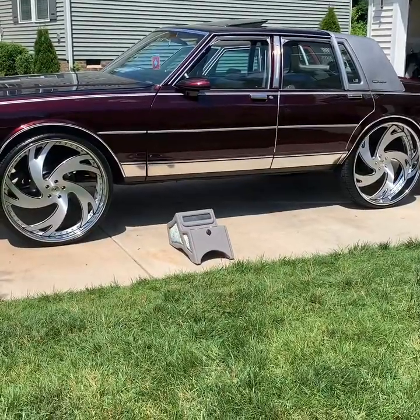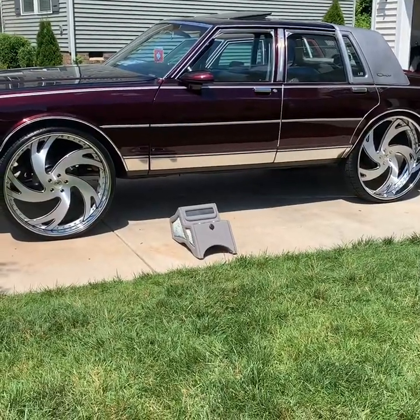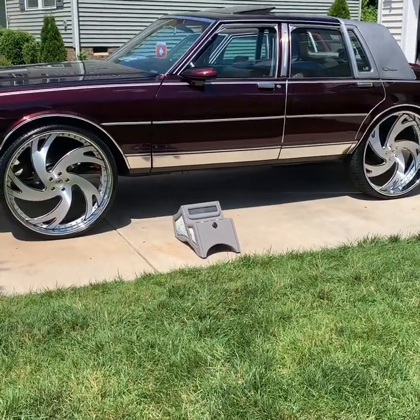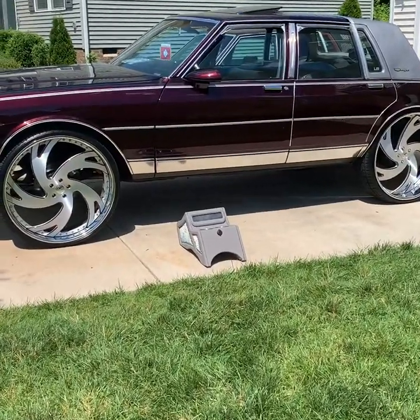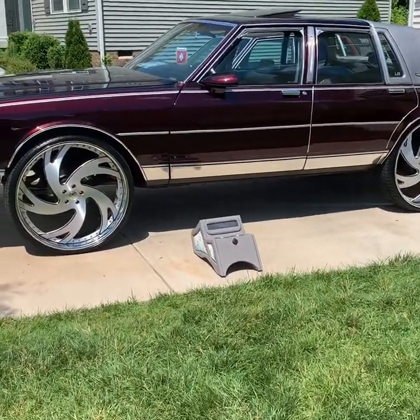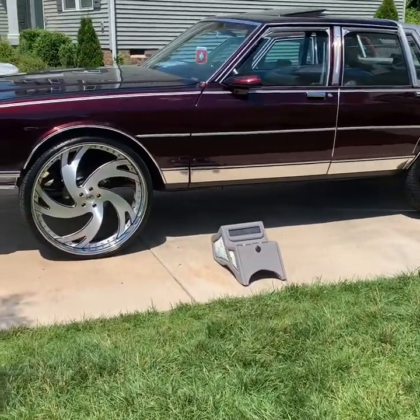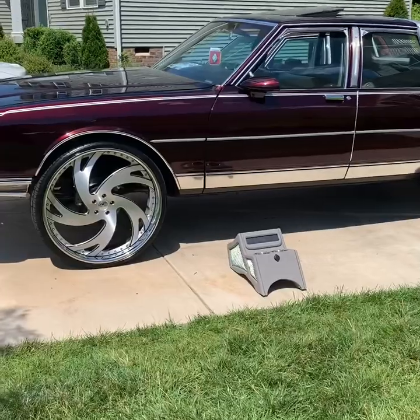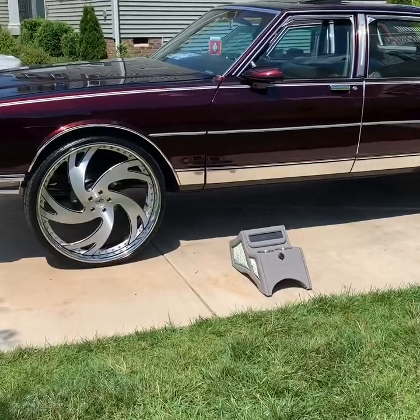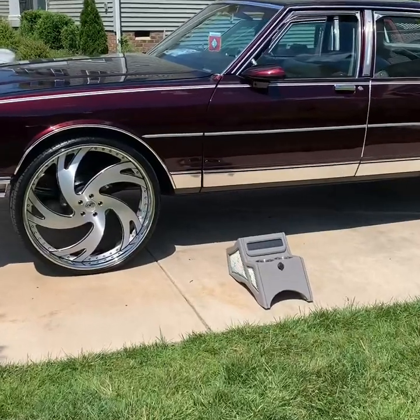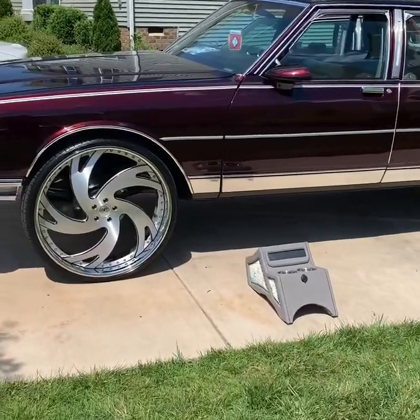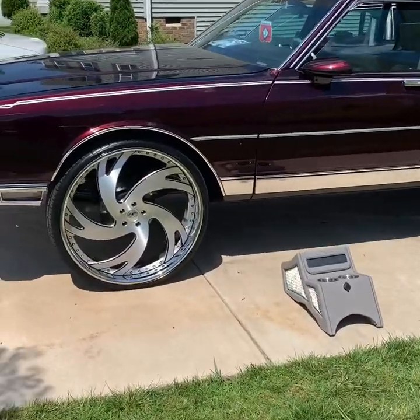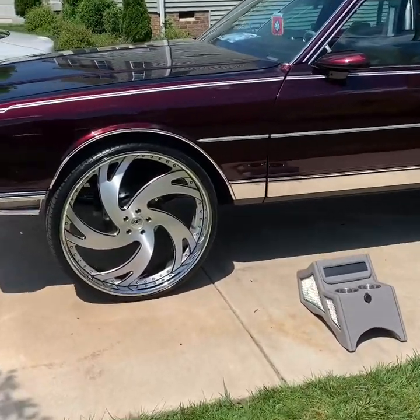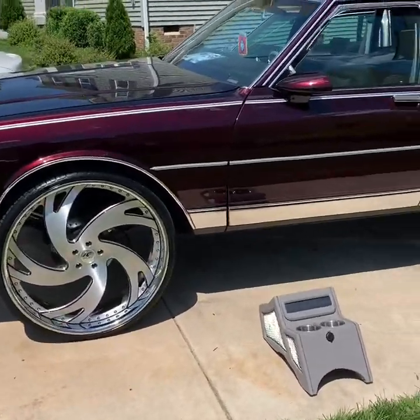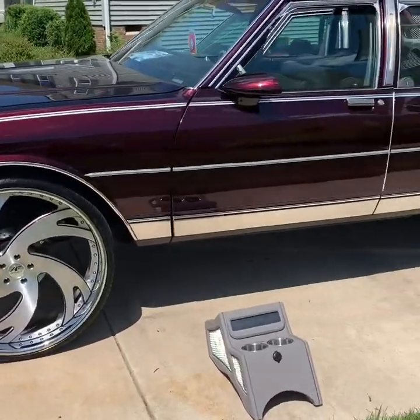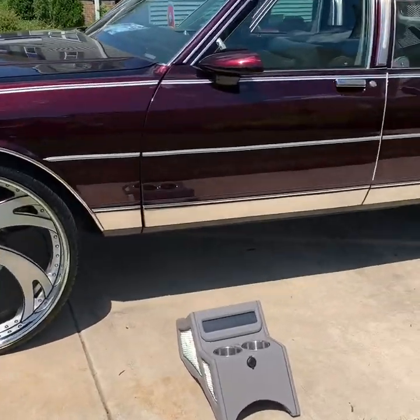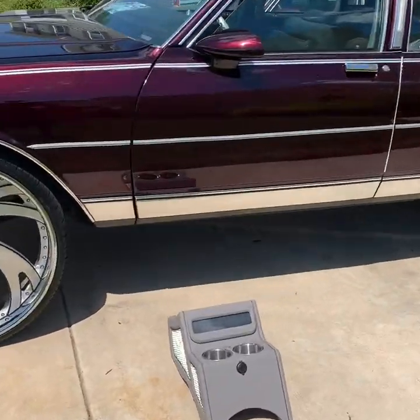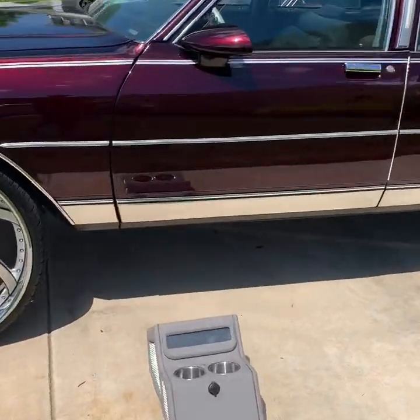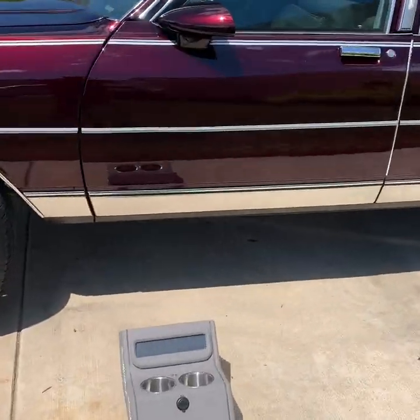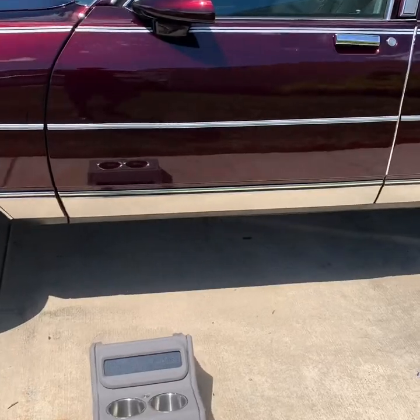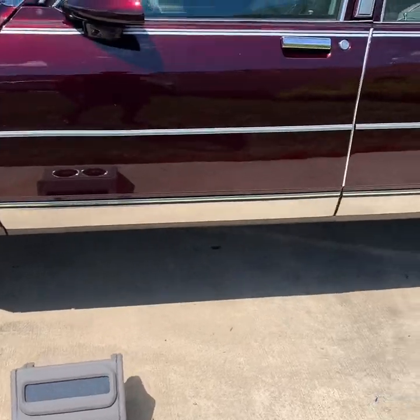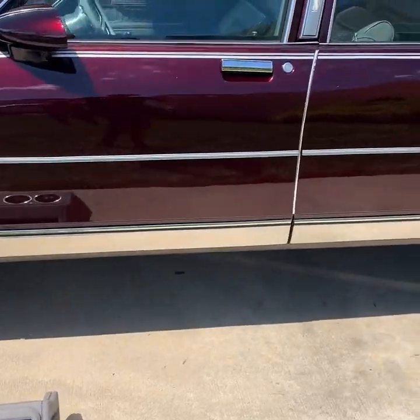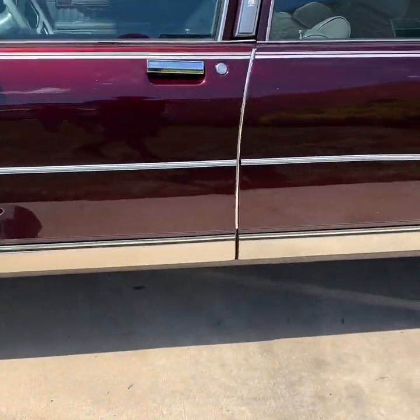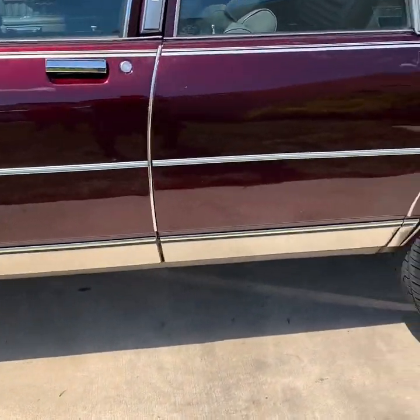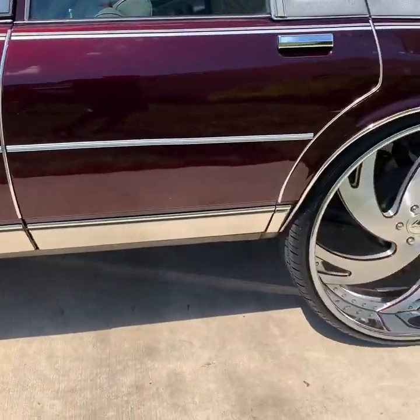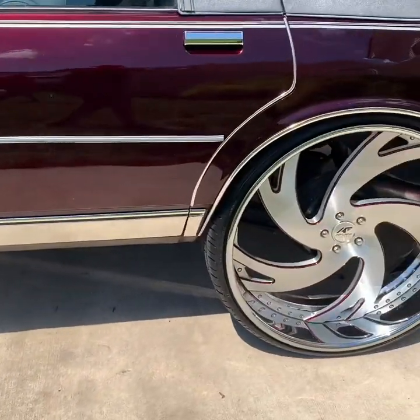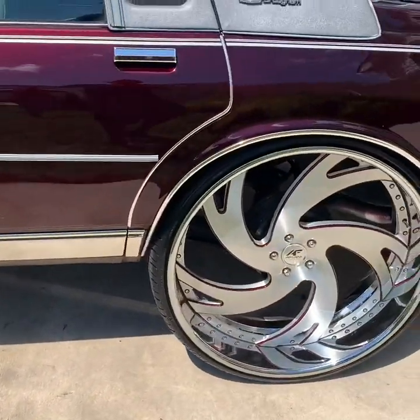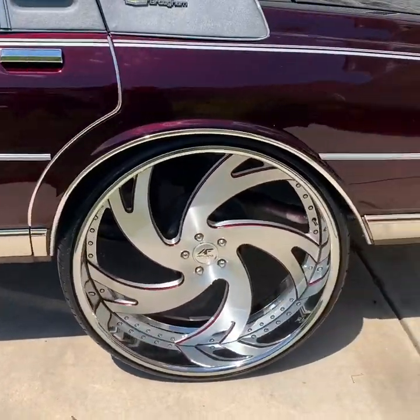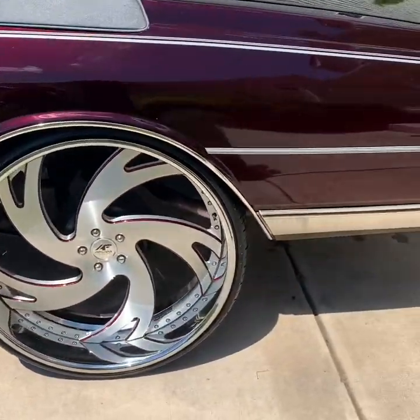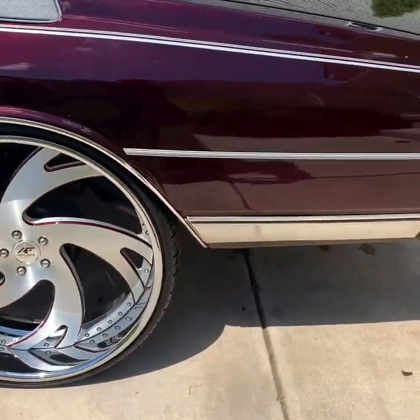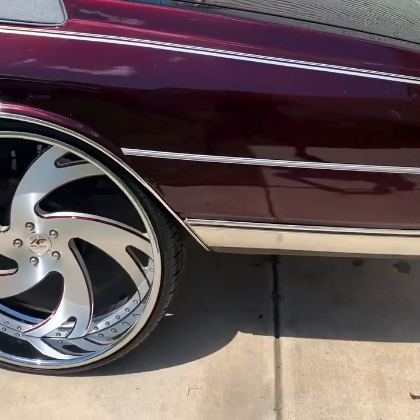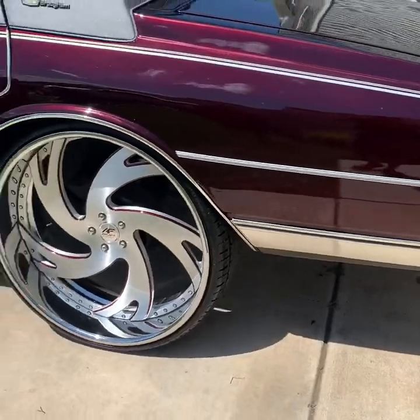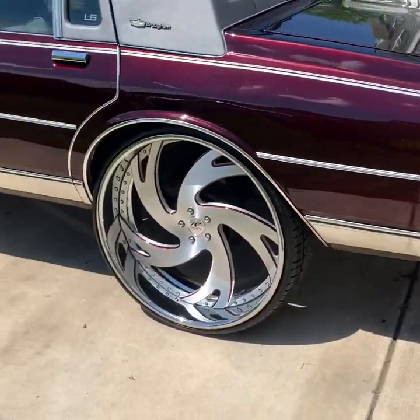All right, YouTube, there you go, man. We finally got the side molding on. You can see the big difference — big difference. Look way better. OG classic look, man, you hear me?